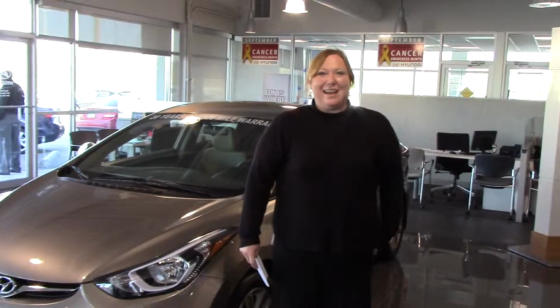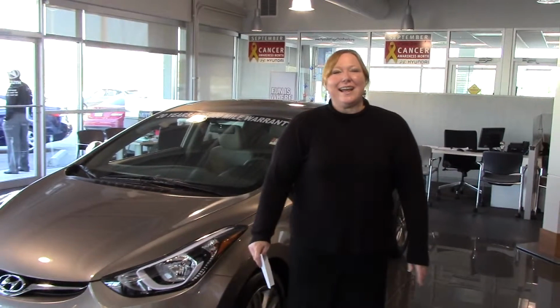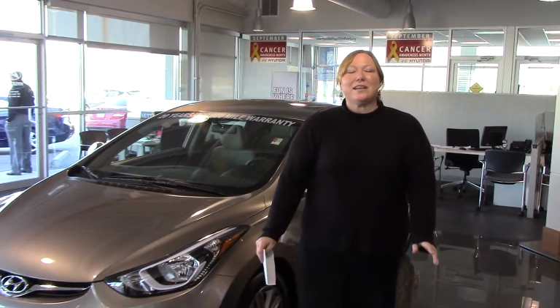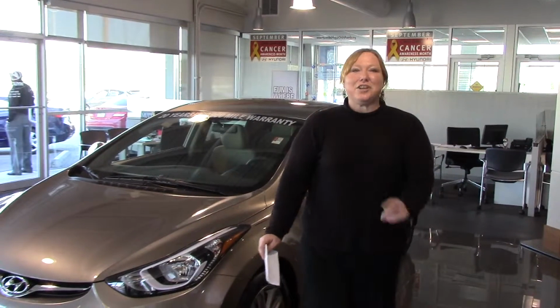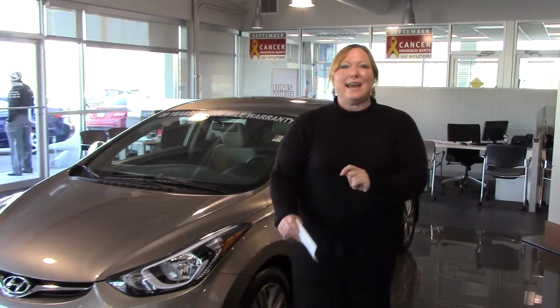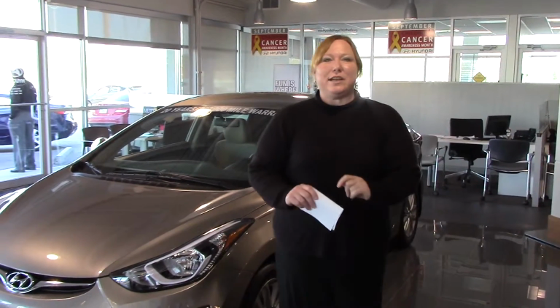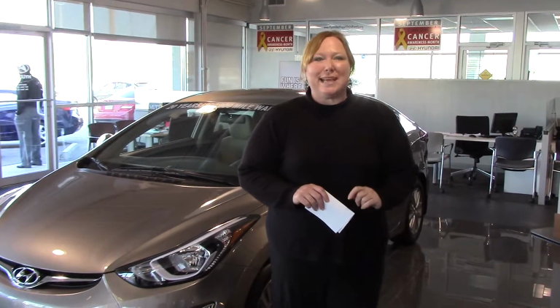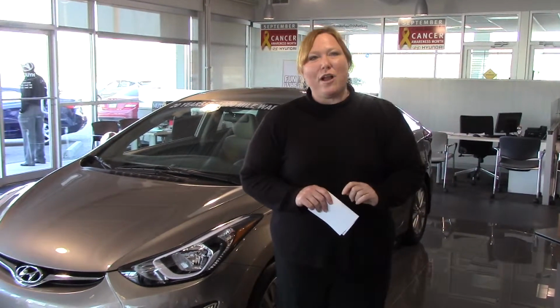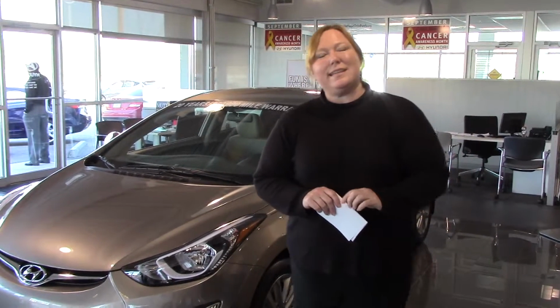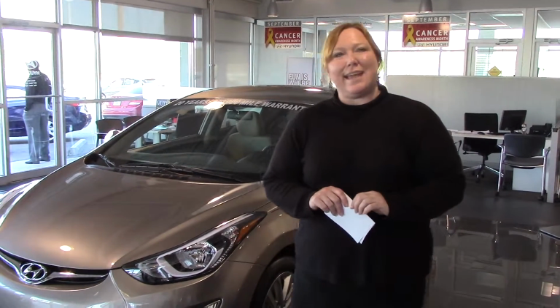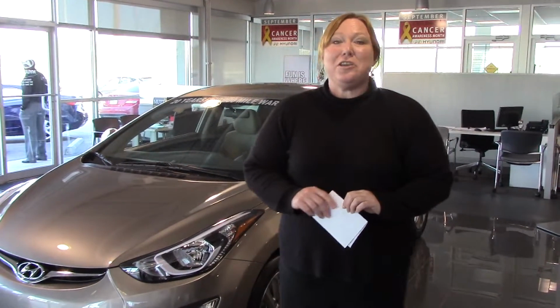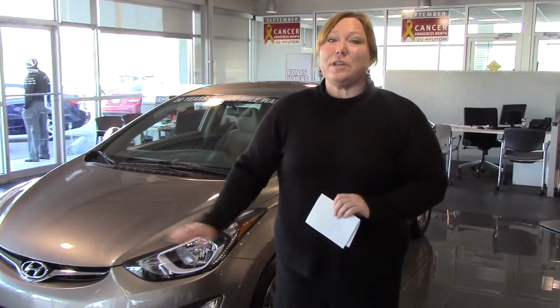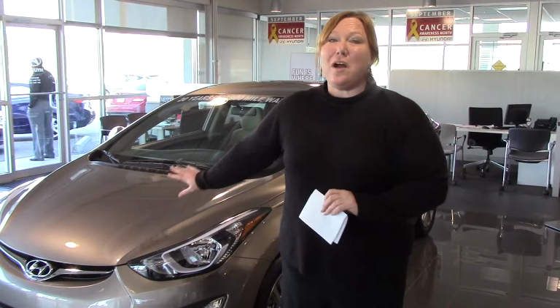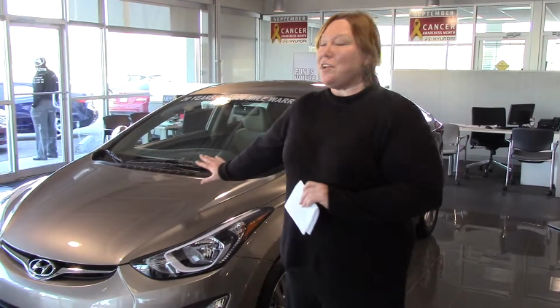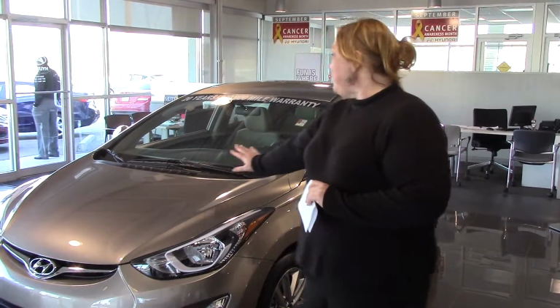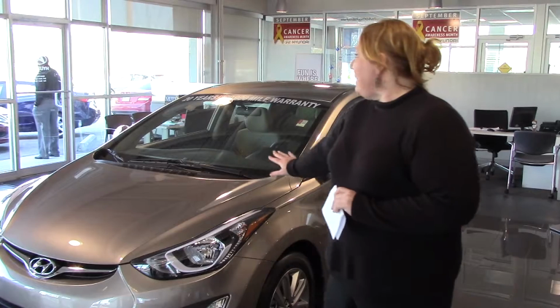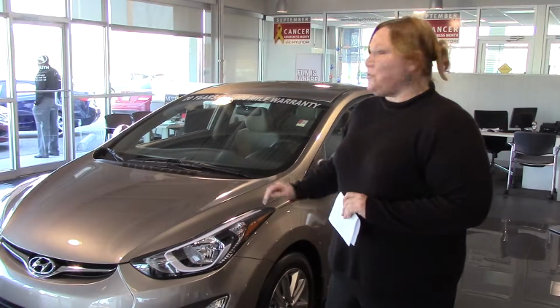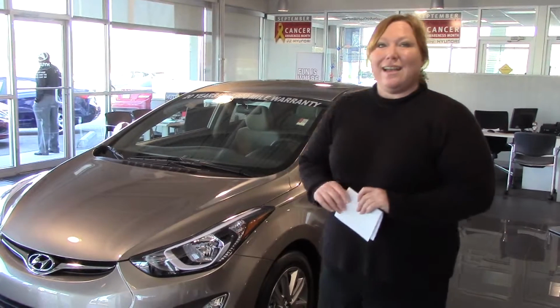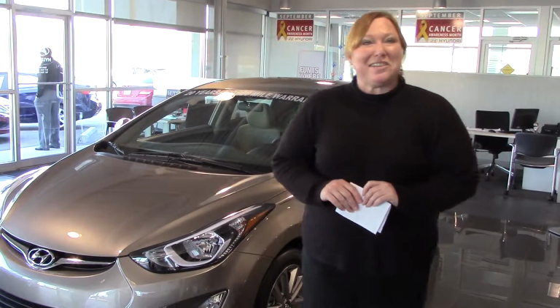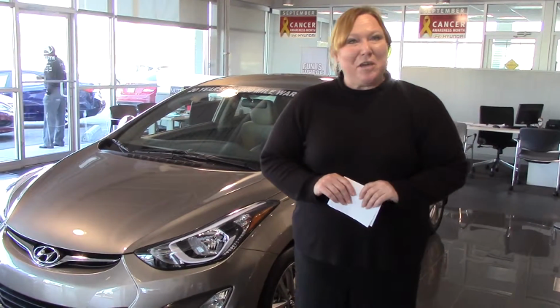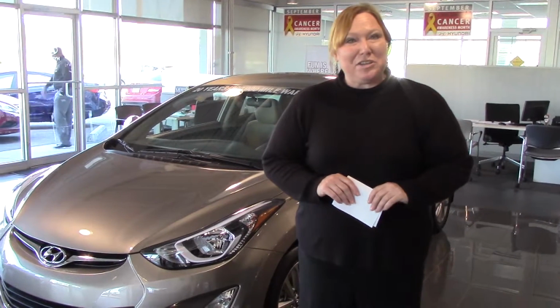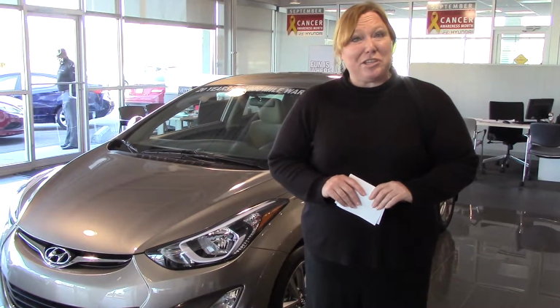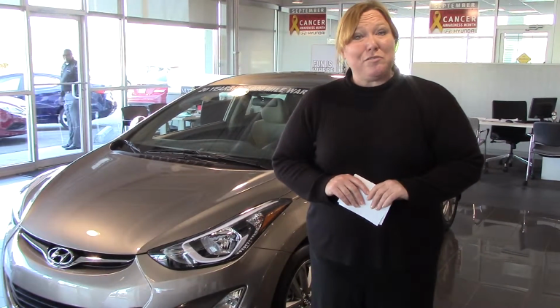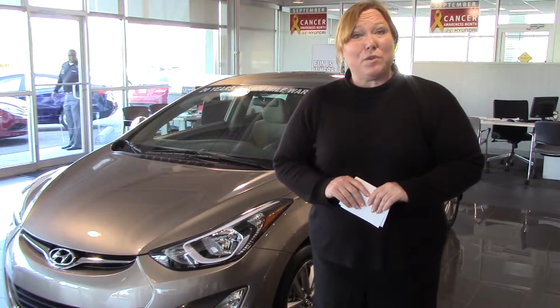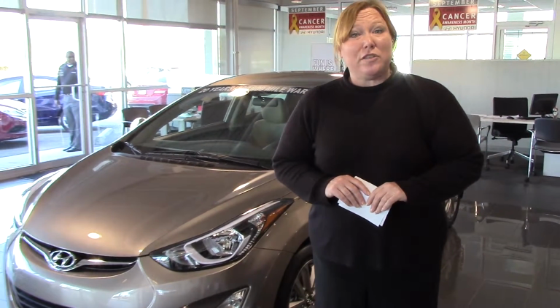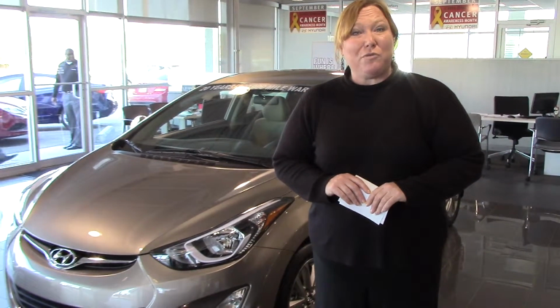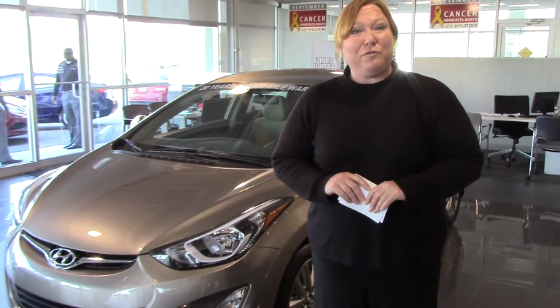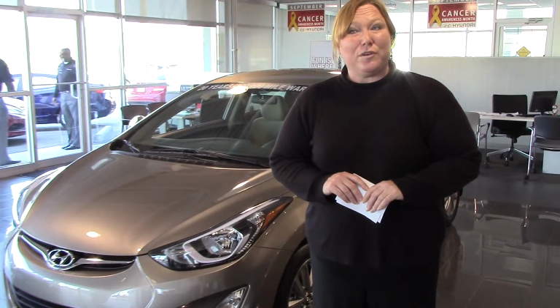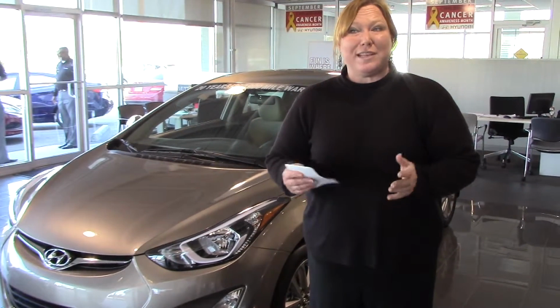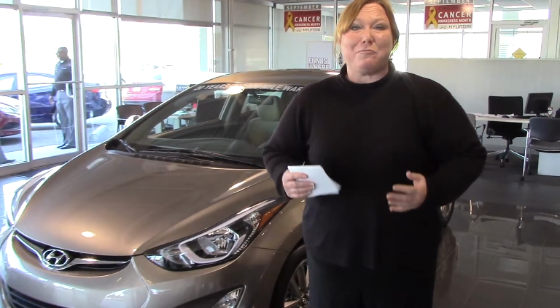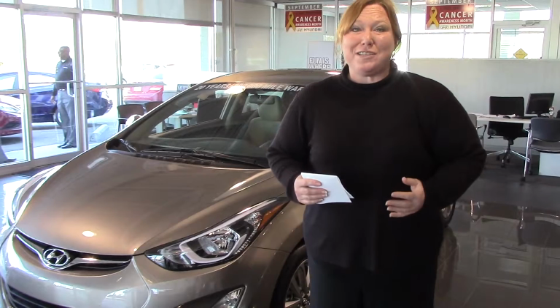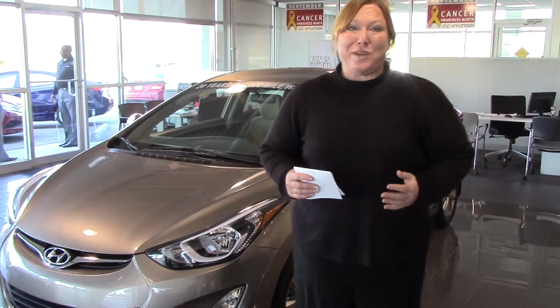Hi Erica, Shannon Coward here with Tamron Hyundai. You had inquired about the Elantra. I took the opportunity to show you this one on the showroom floor, so let's get right to it.